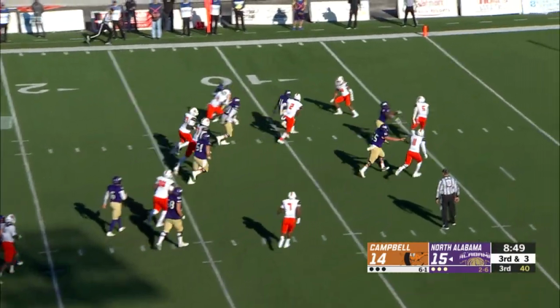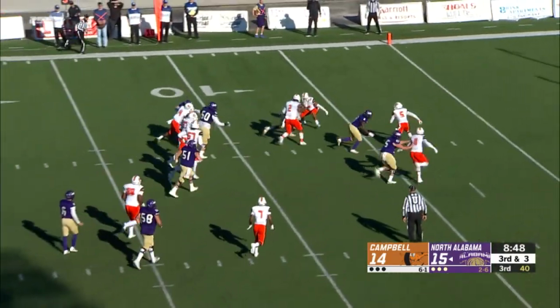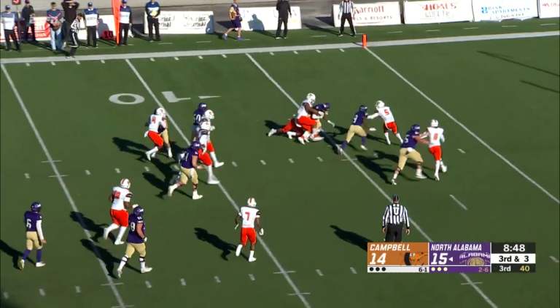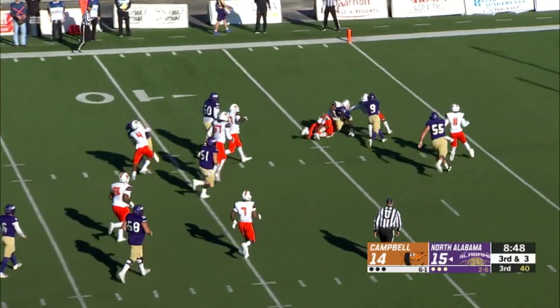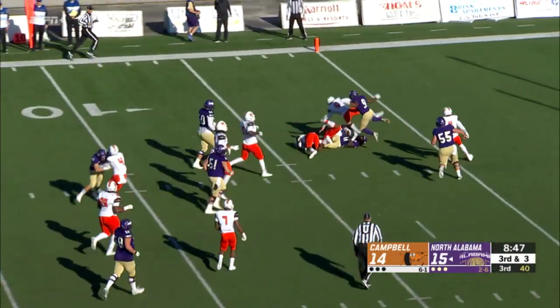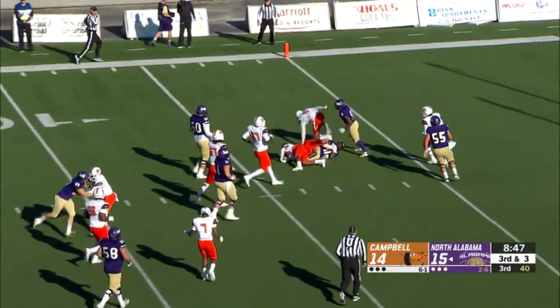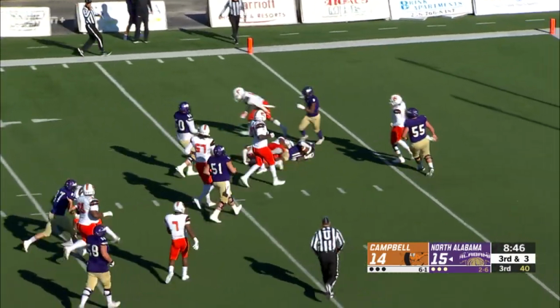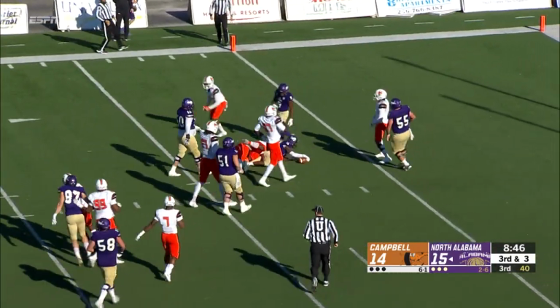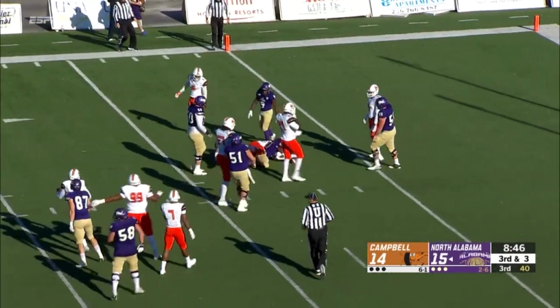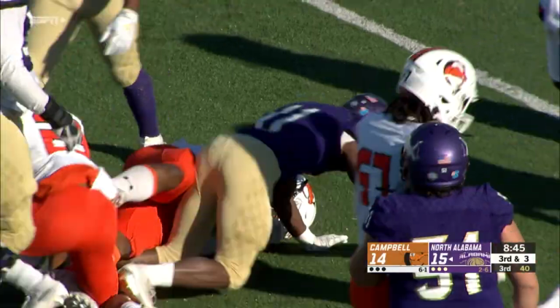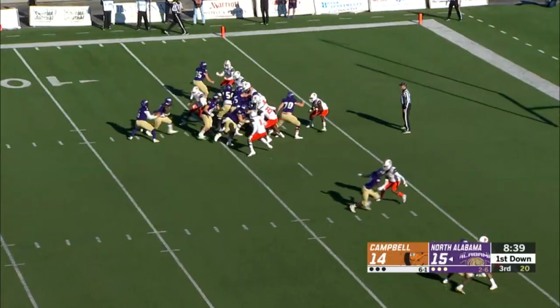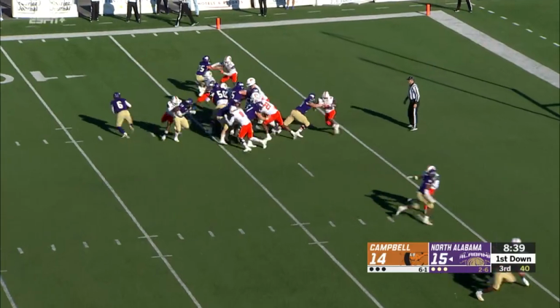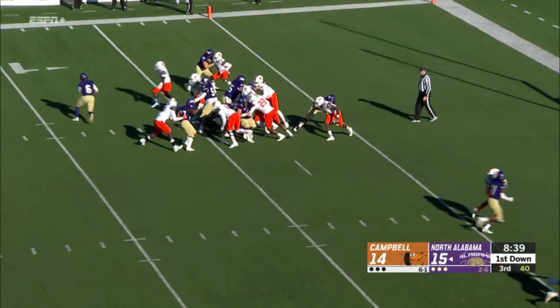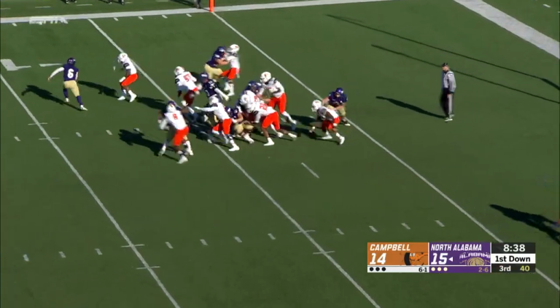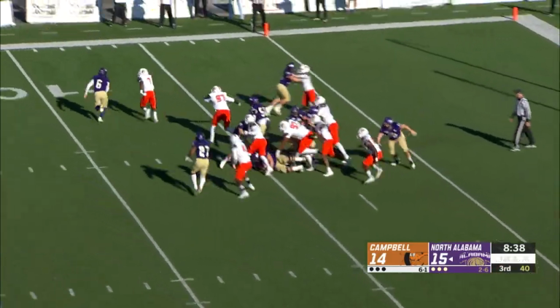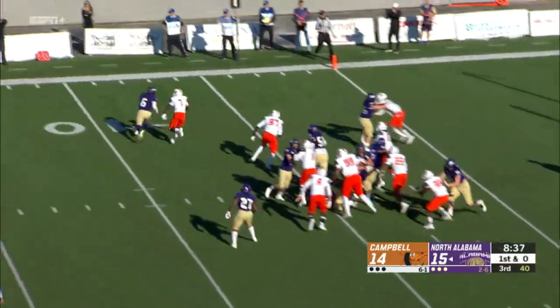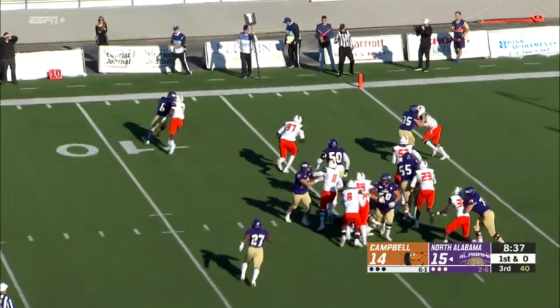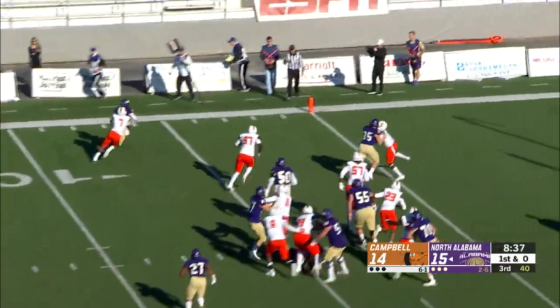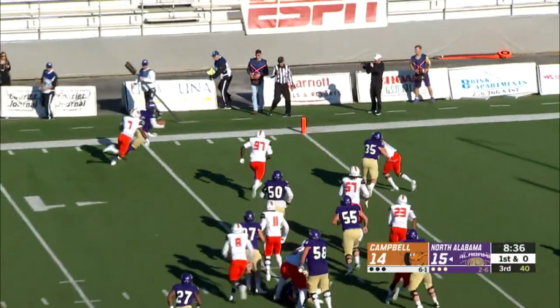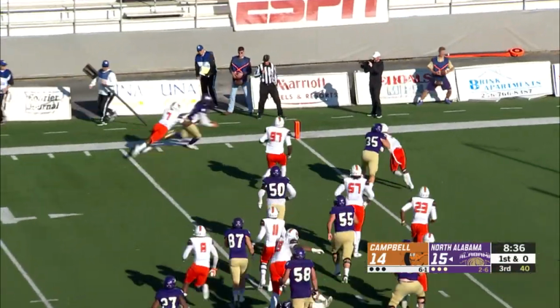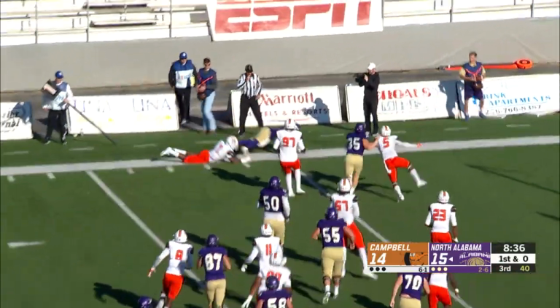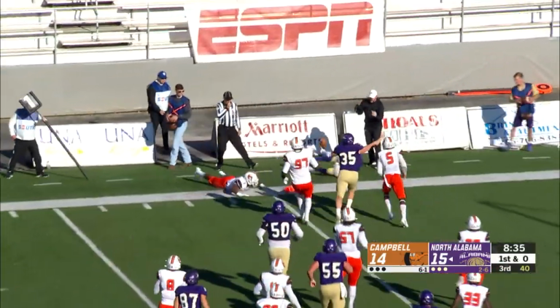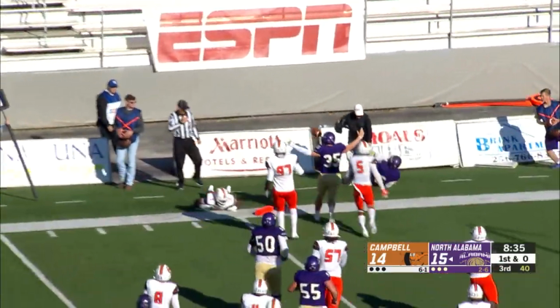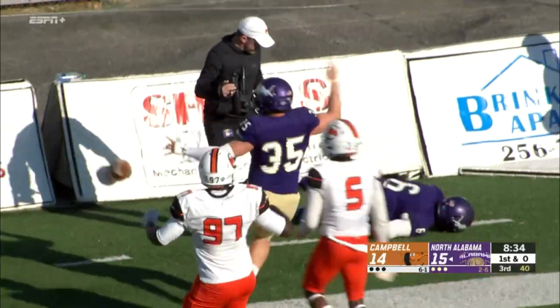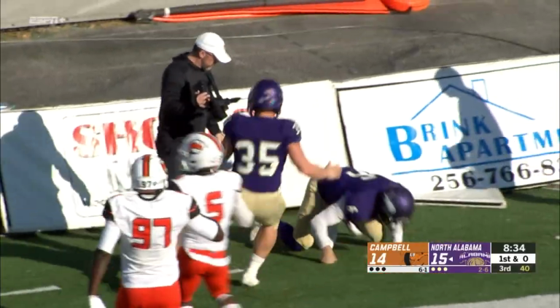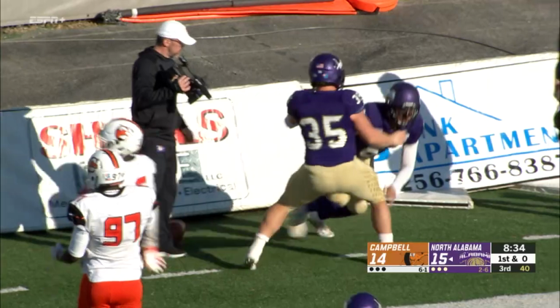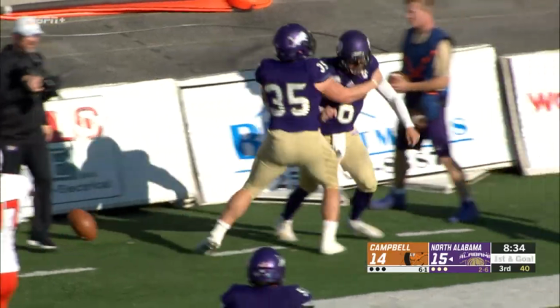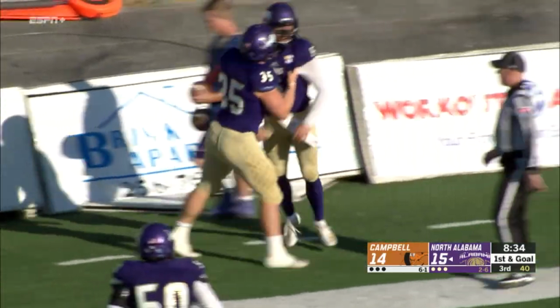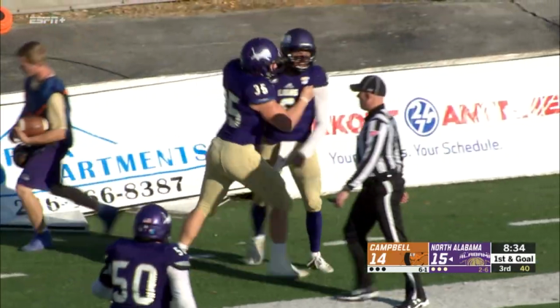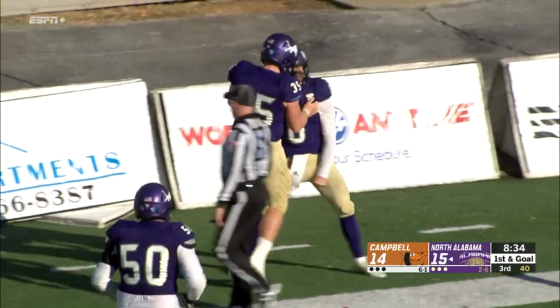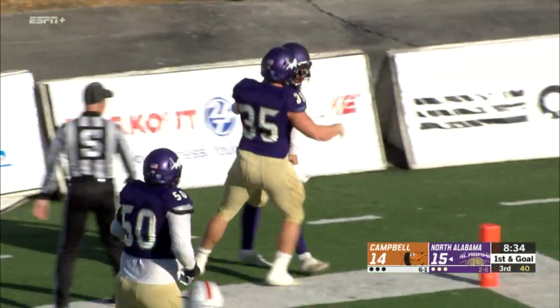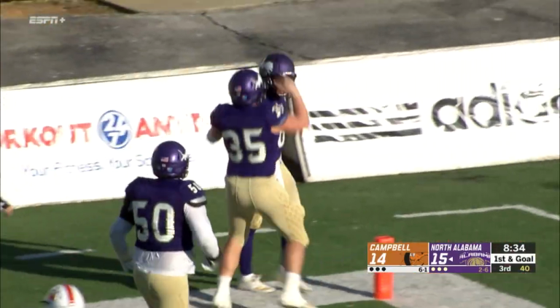Little with blockers in front of him at the five, he's finally tackled. Quarterback on the goal line situation — keeps it, trying to stretch it out left. Does he have the edge? Dives for the pylon — touchdown North Alabama!